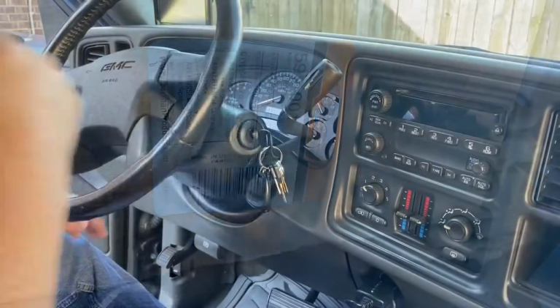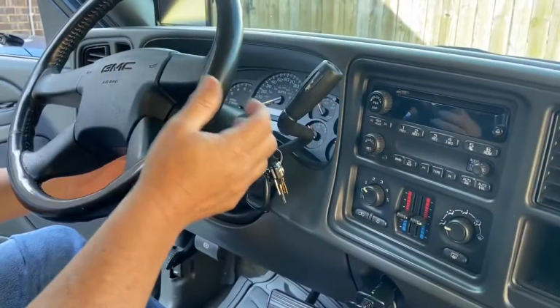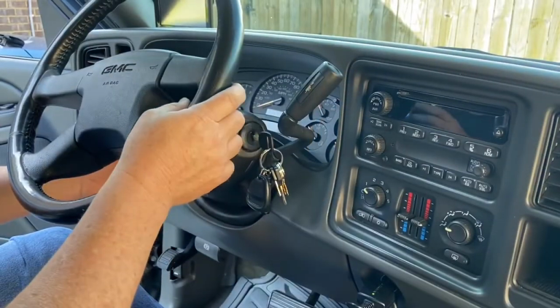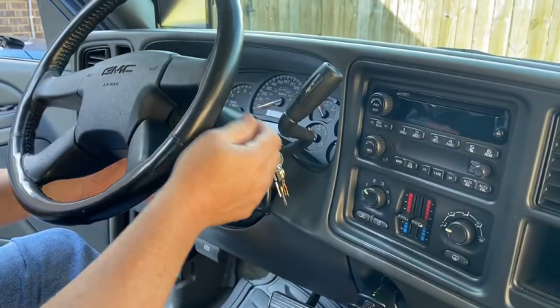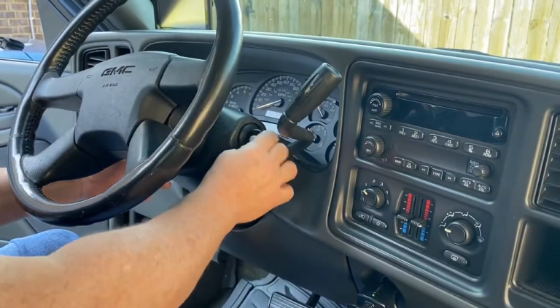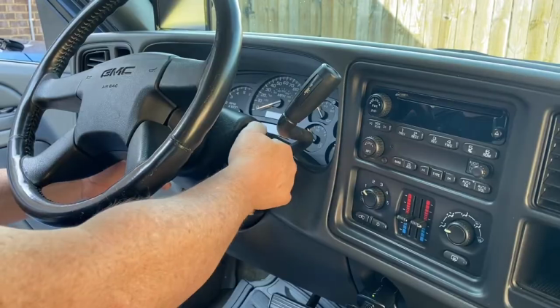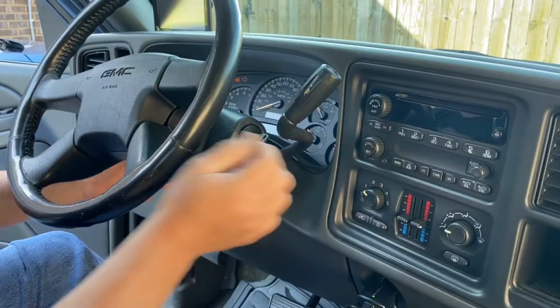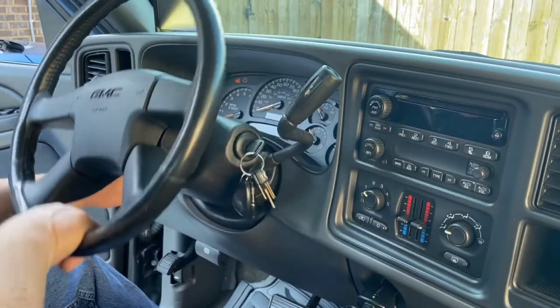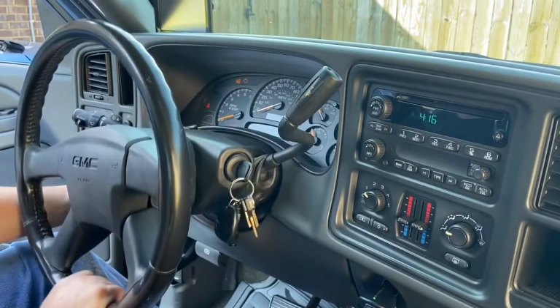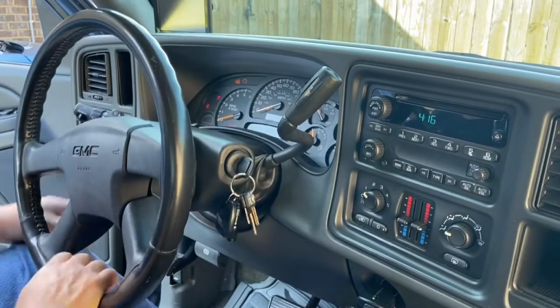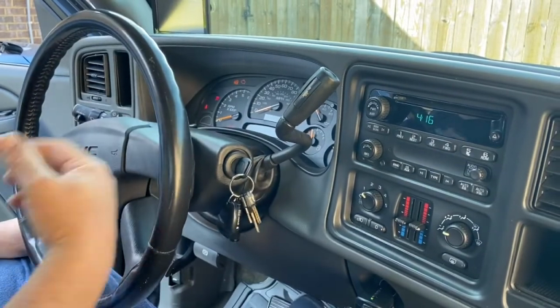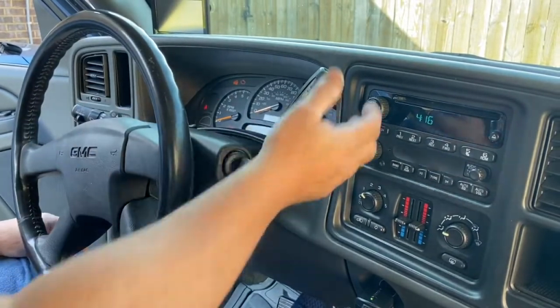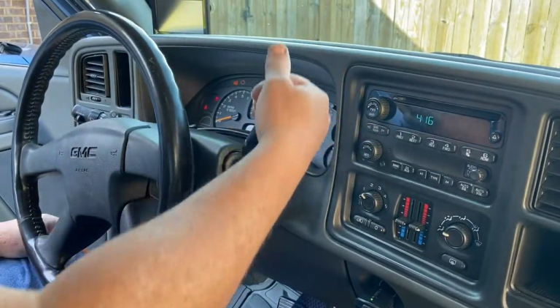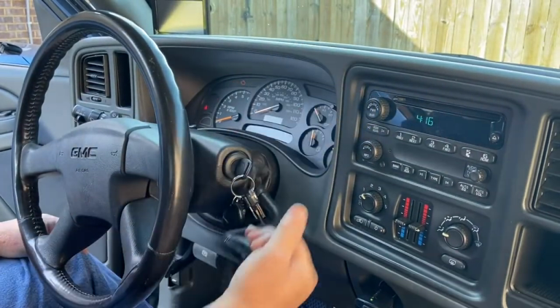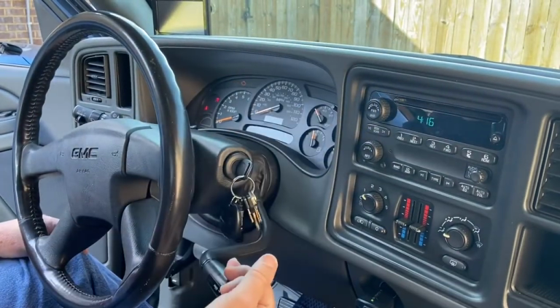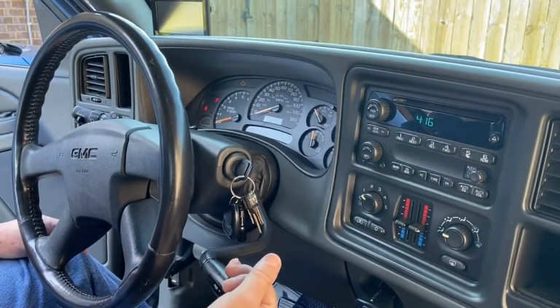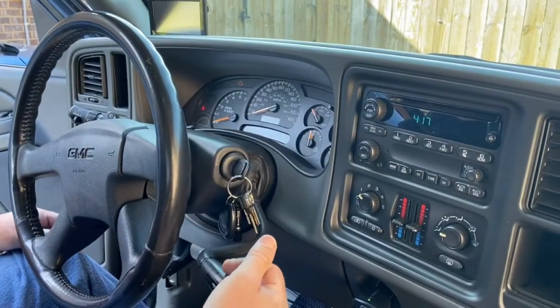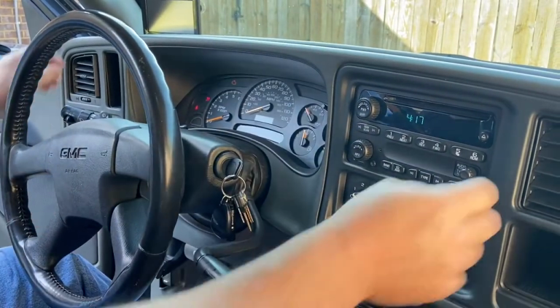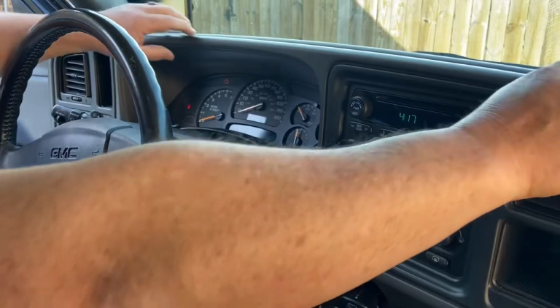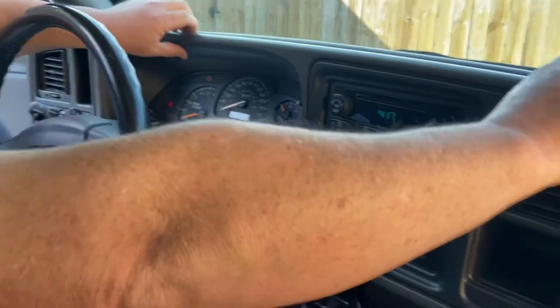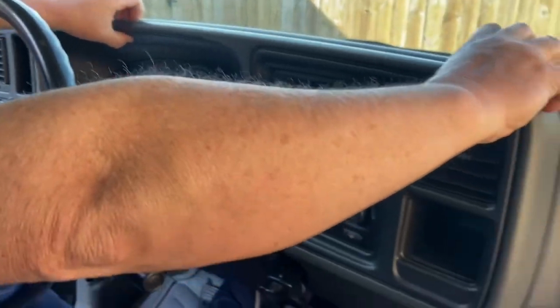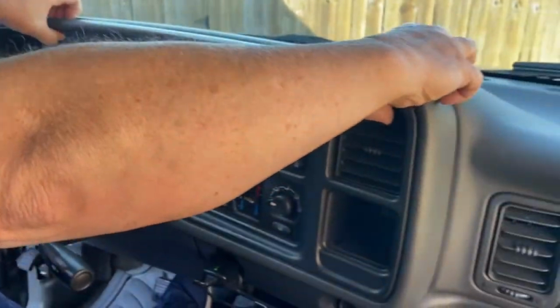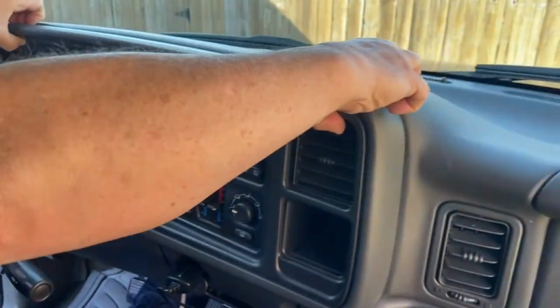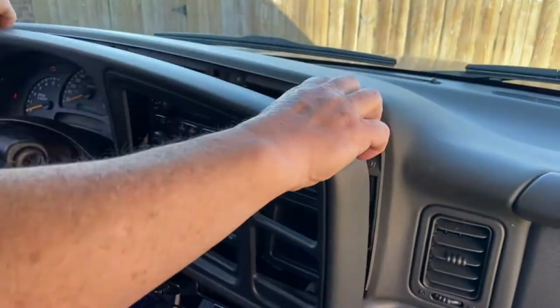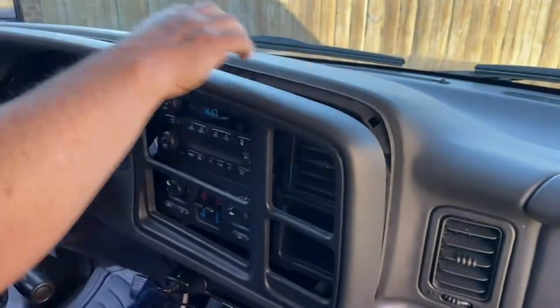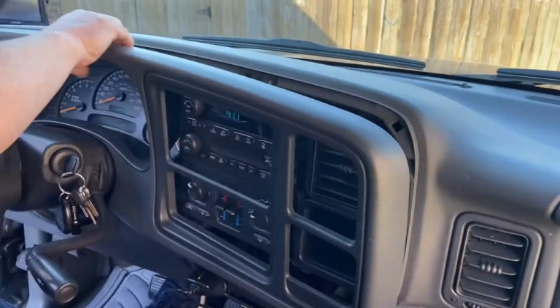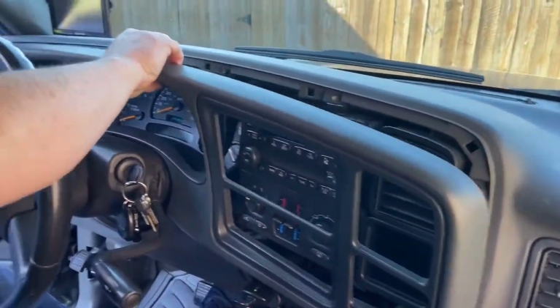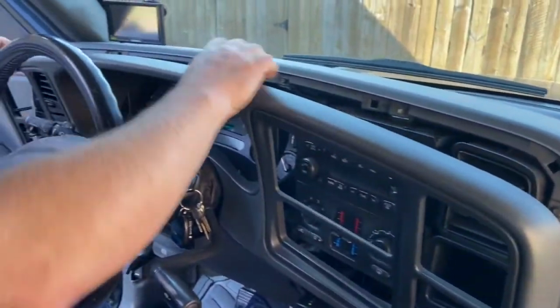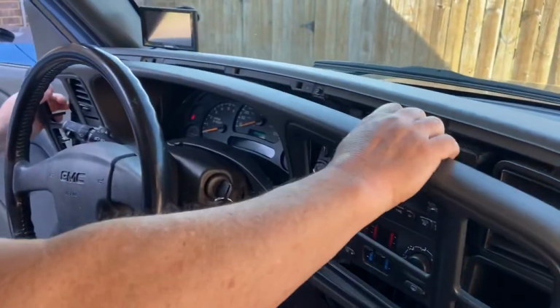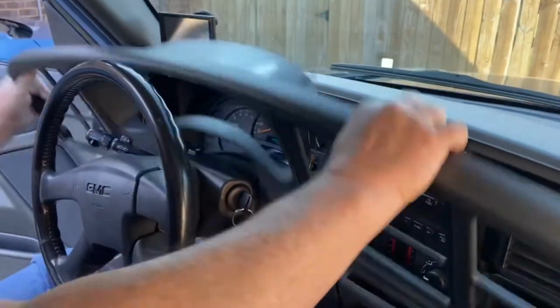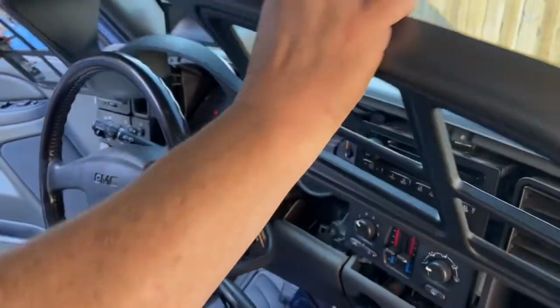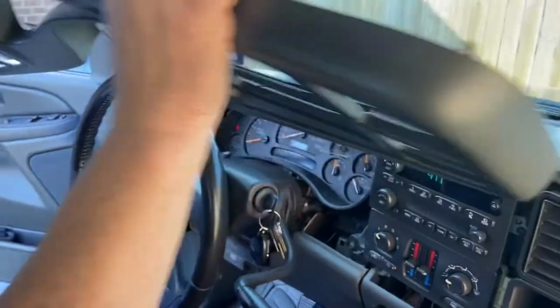First thing you need to do: take the steering wheel all the way down, take the gear shift all the way down, so that you can remove the dash bezel. Take it, pry it, and out.